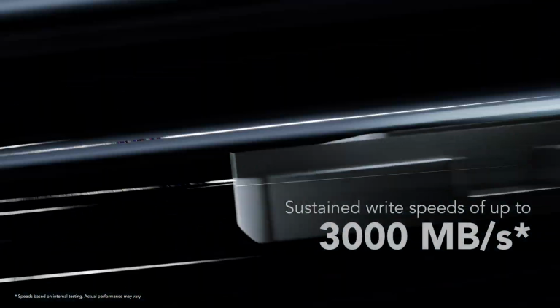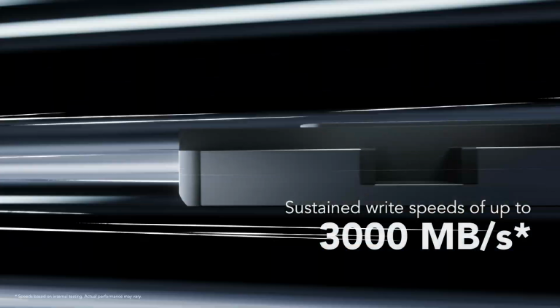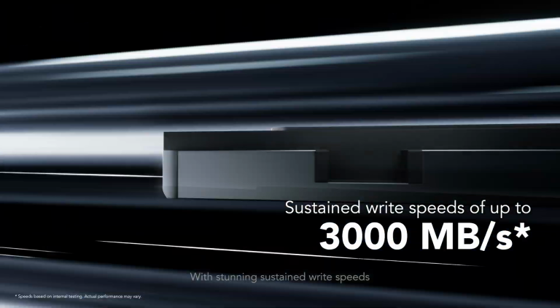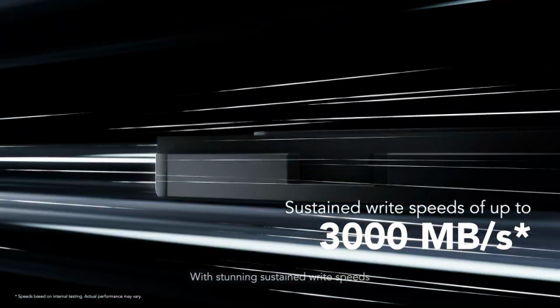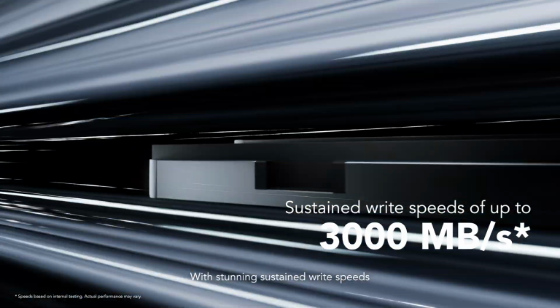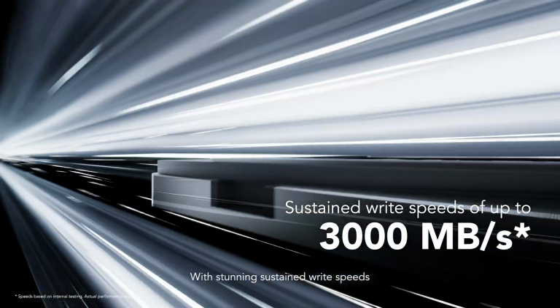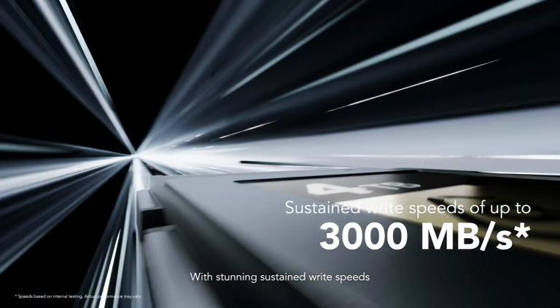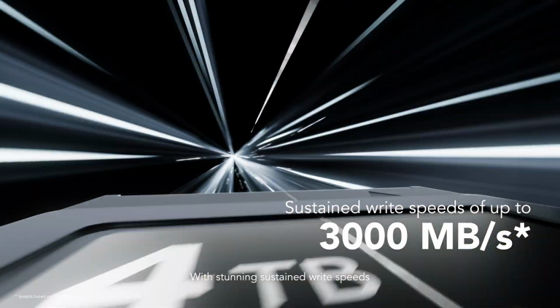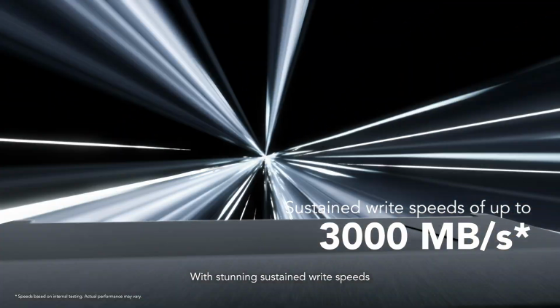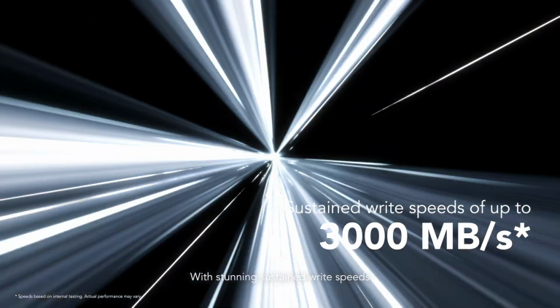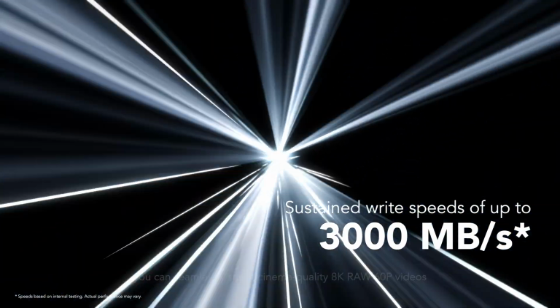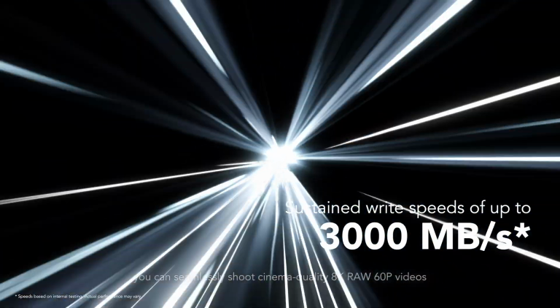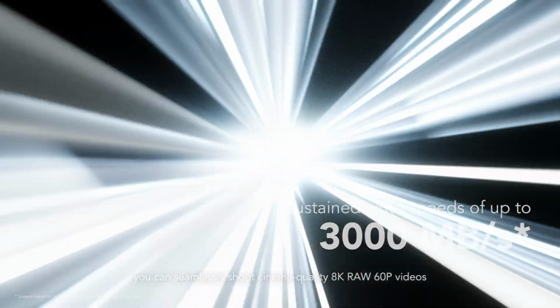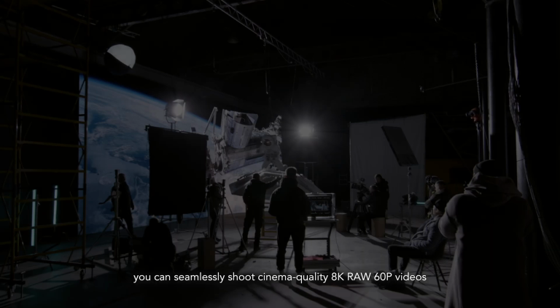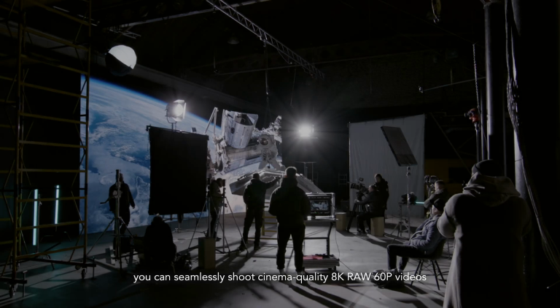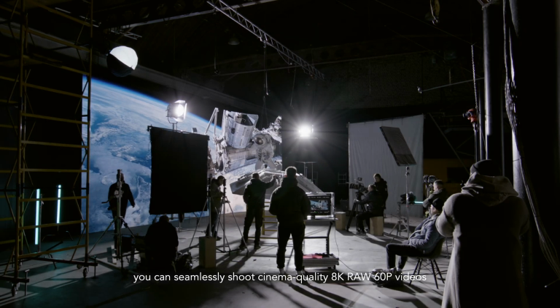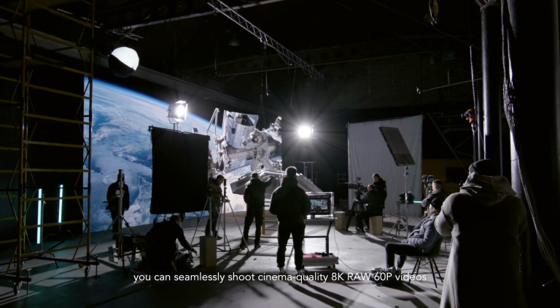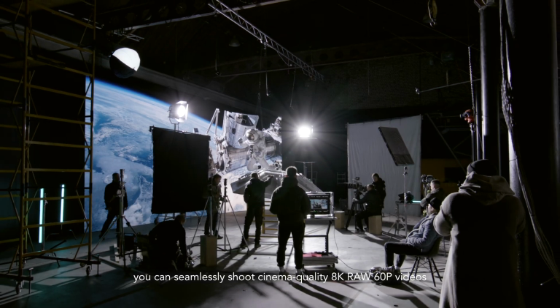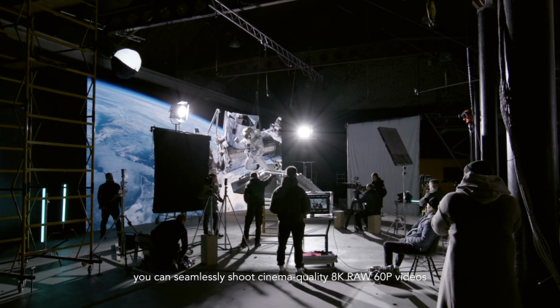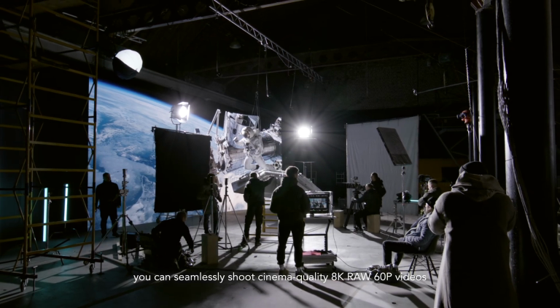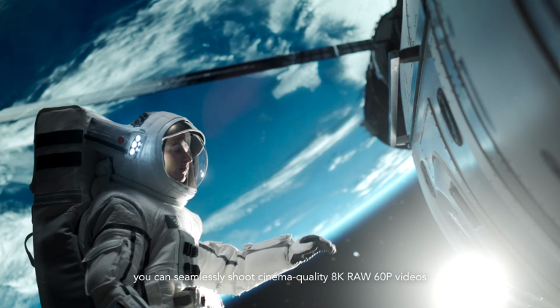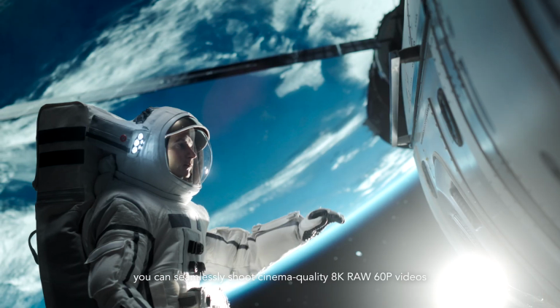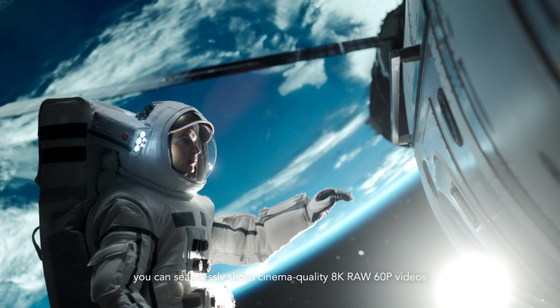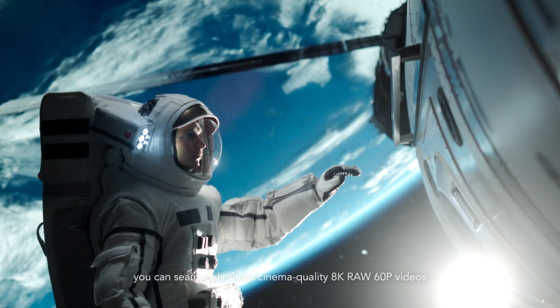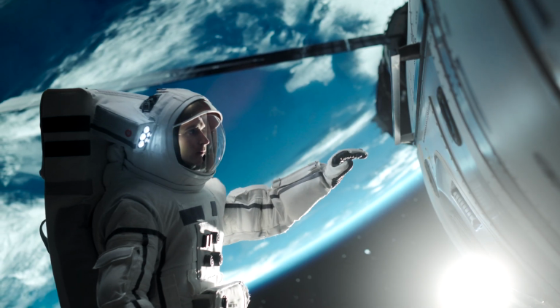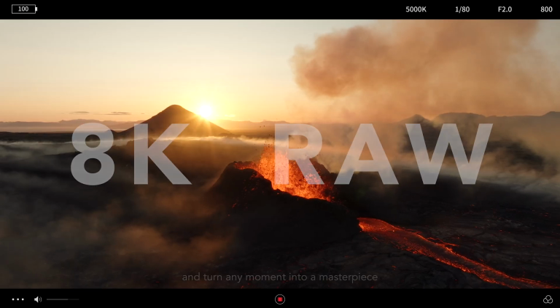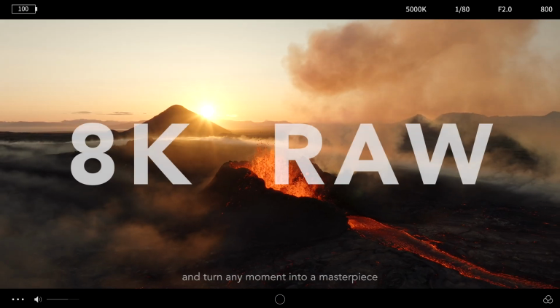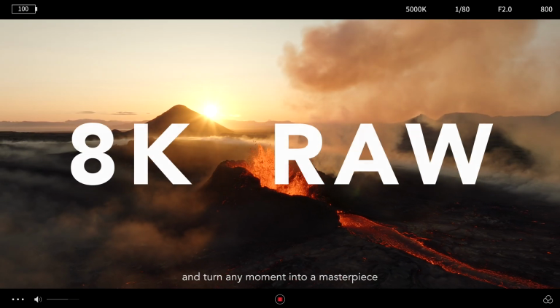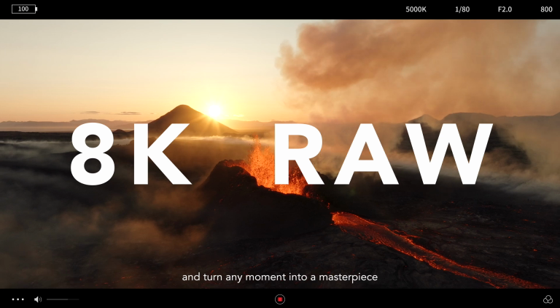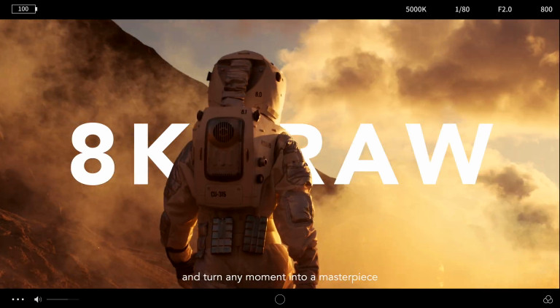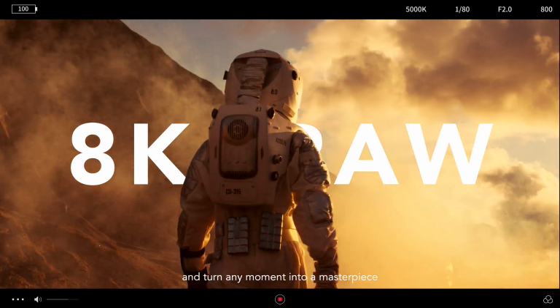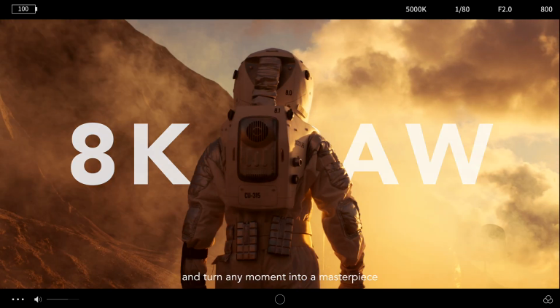With stunning sustained write speeds, you can seamlessly shoot cinema quality 8K RAW 60P videos and turn any moment into a masterpiece.